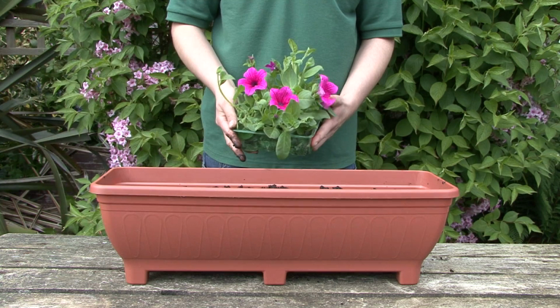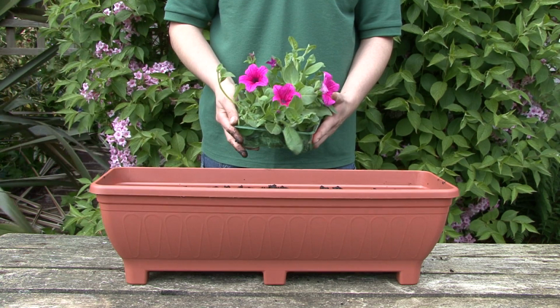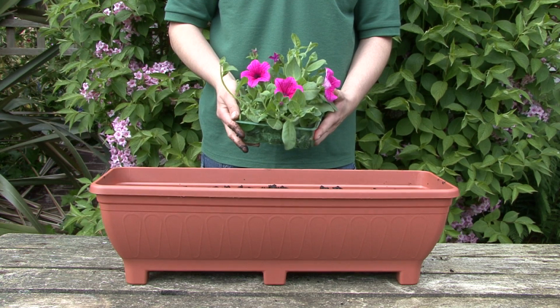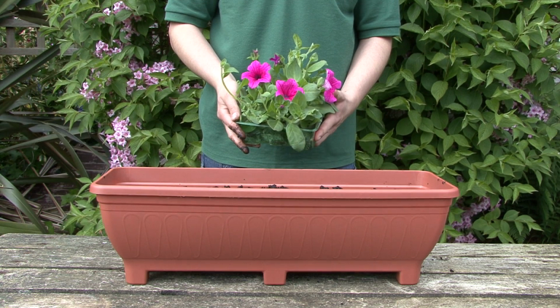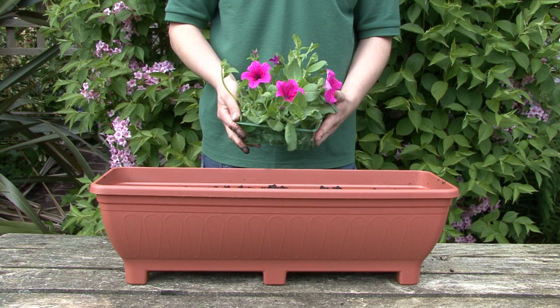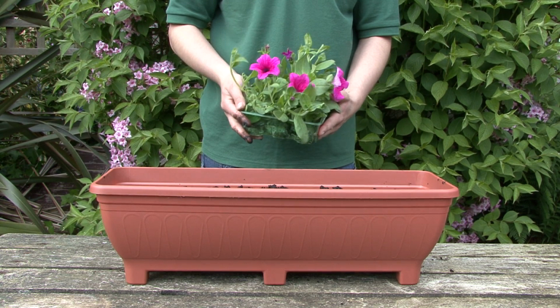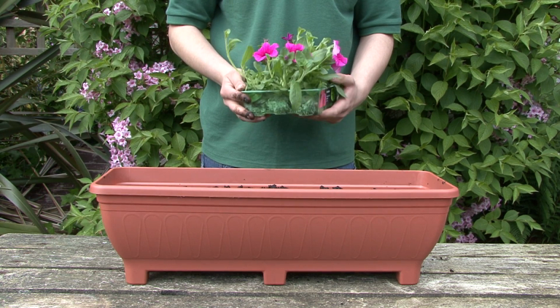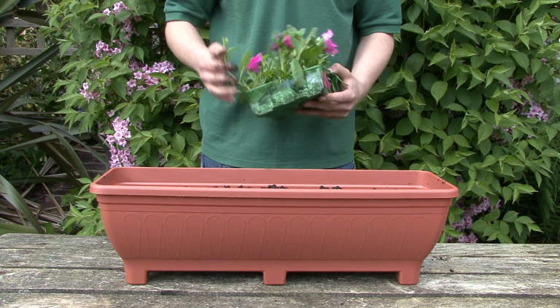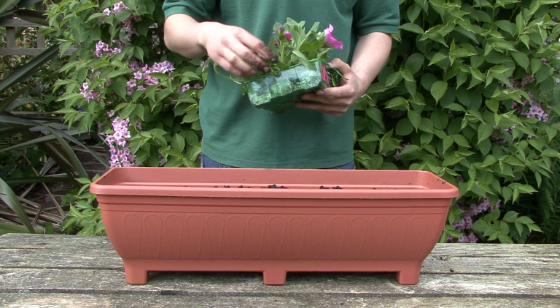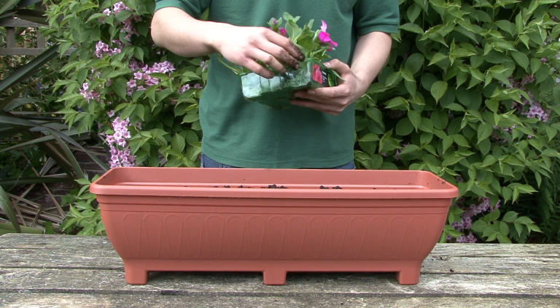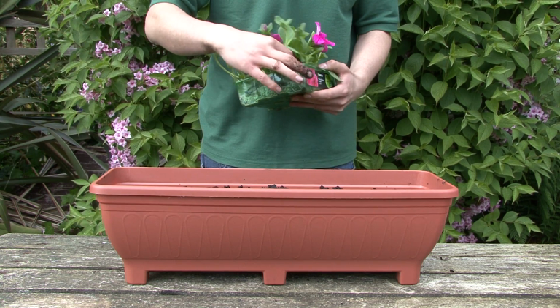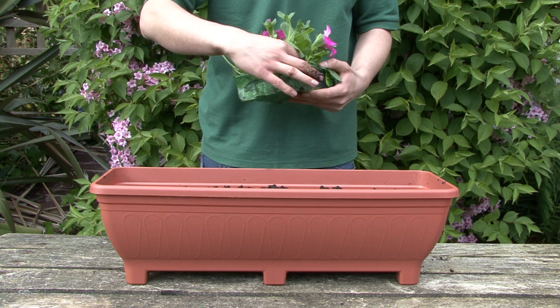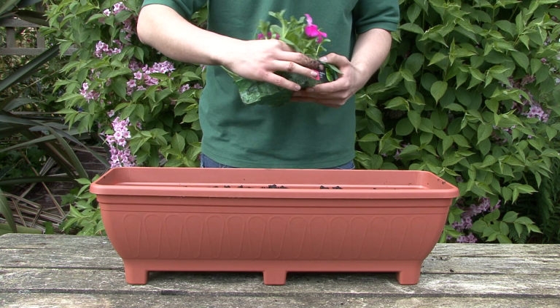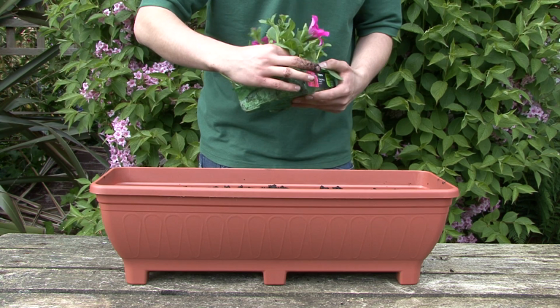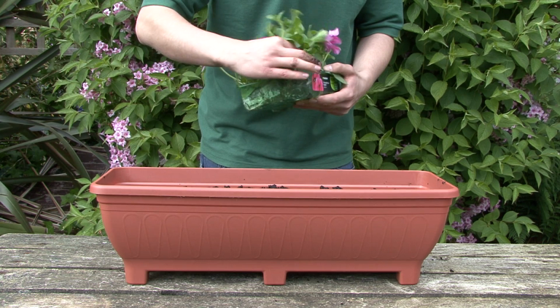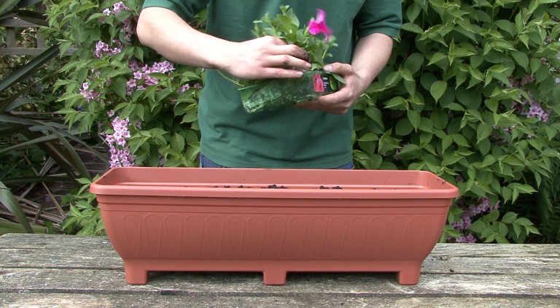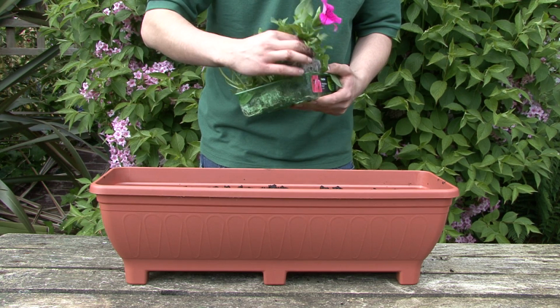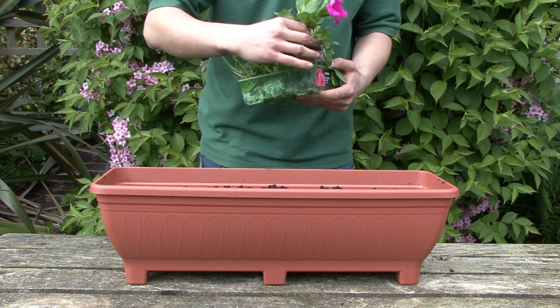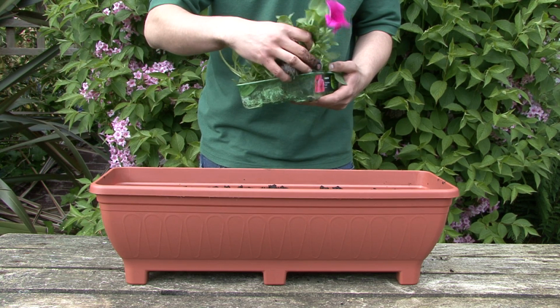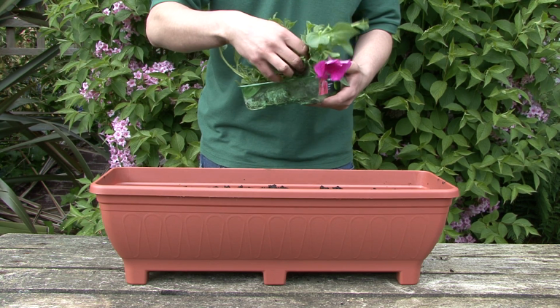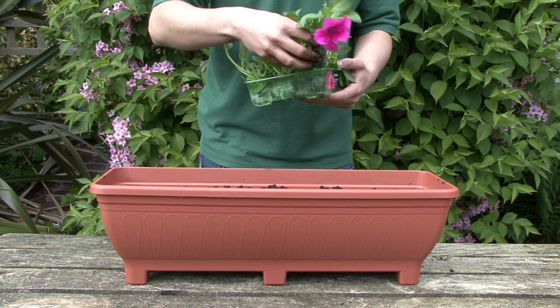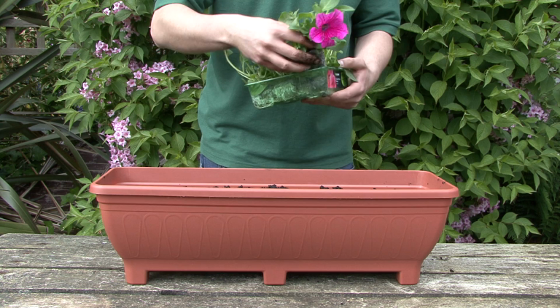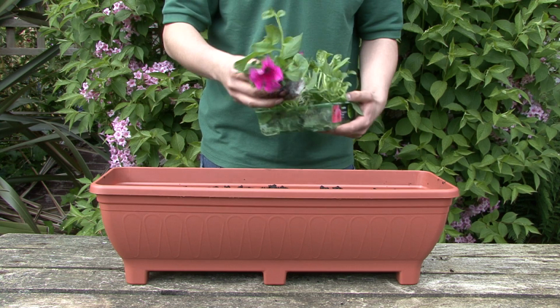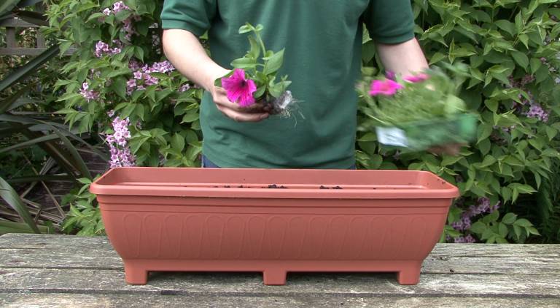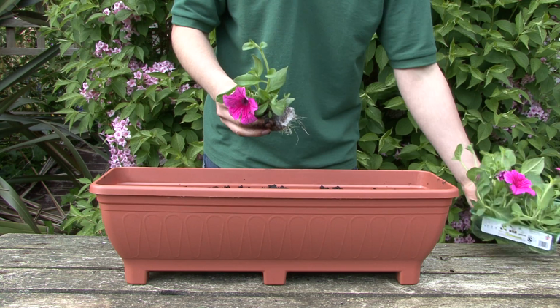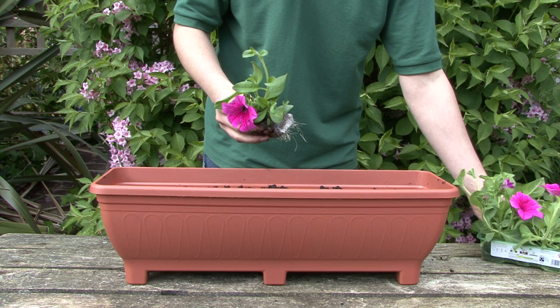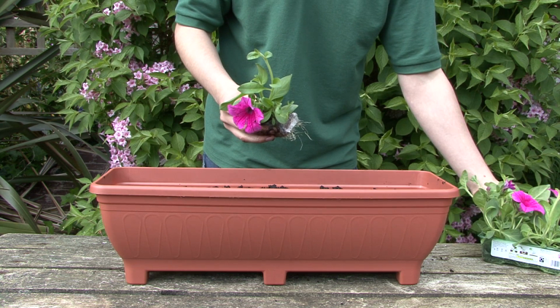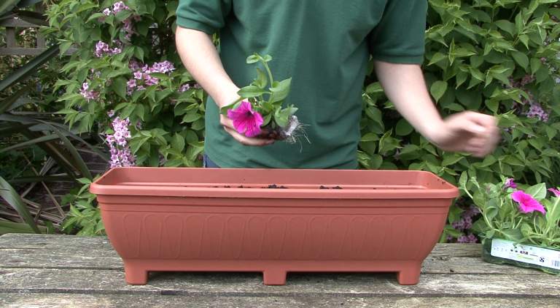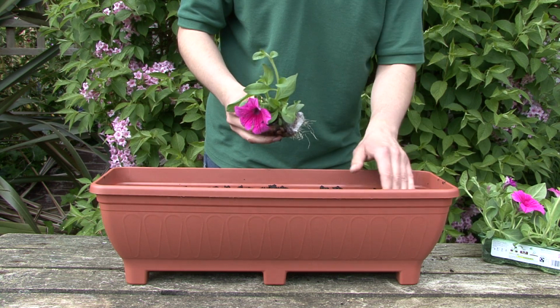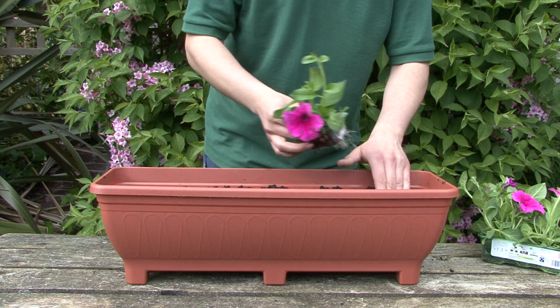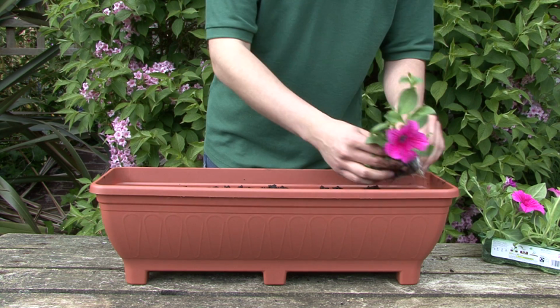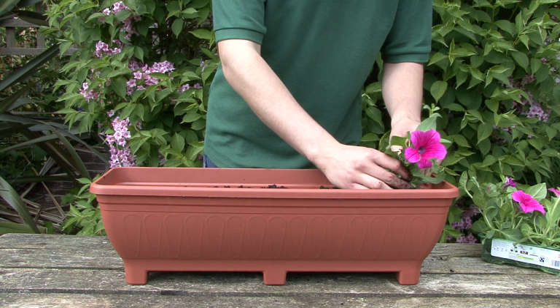Once the compost is one inch away from the top of the trough, you can then begin planting. Gently remove your flowers from the tray, create some small holes in the top of the compost with your fingers, and lower the flowers in.